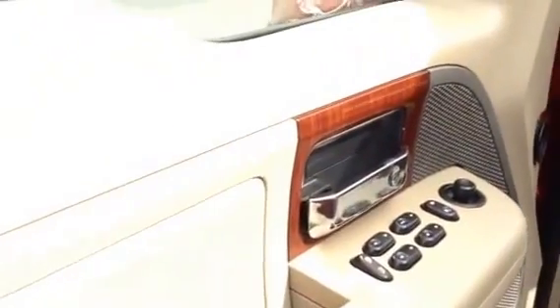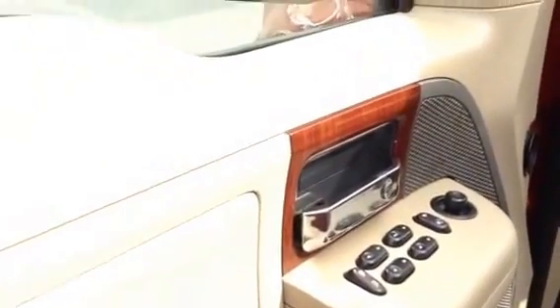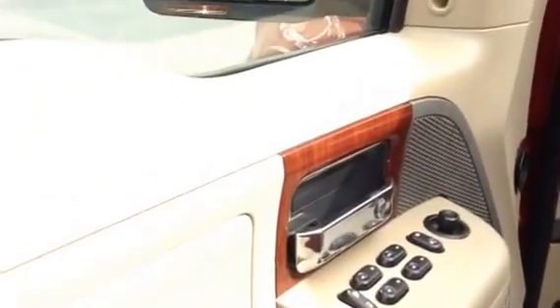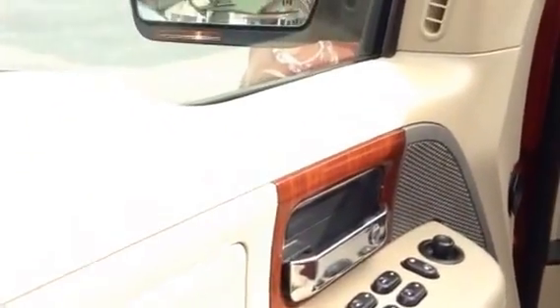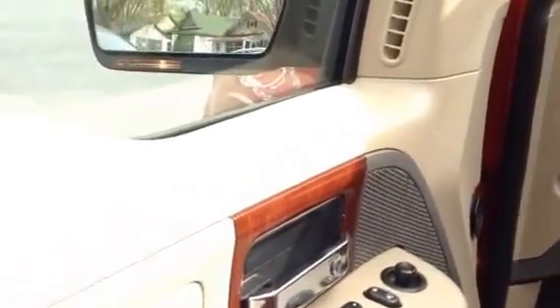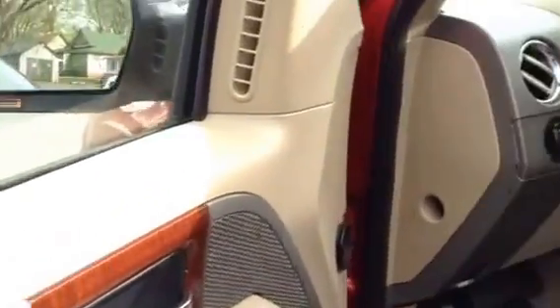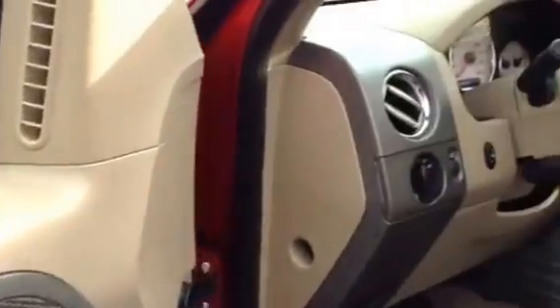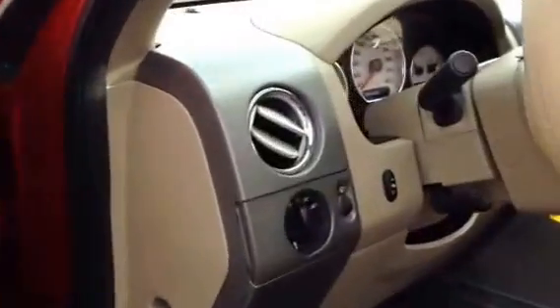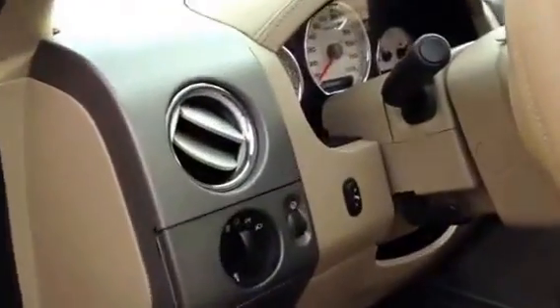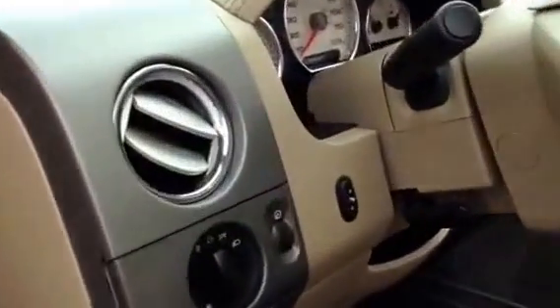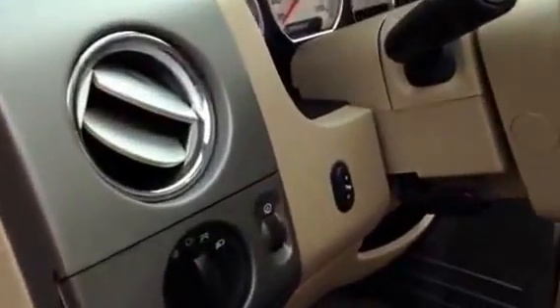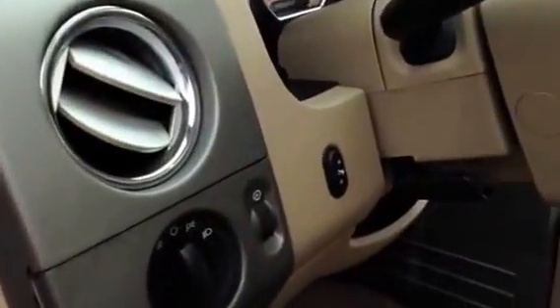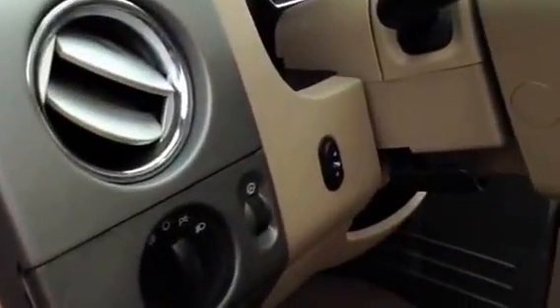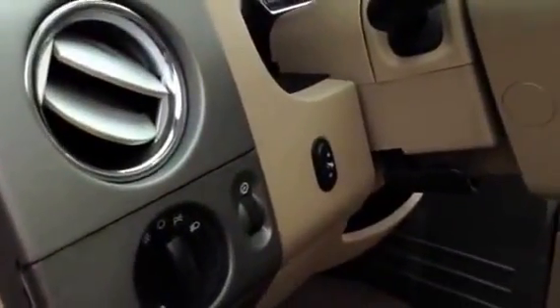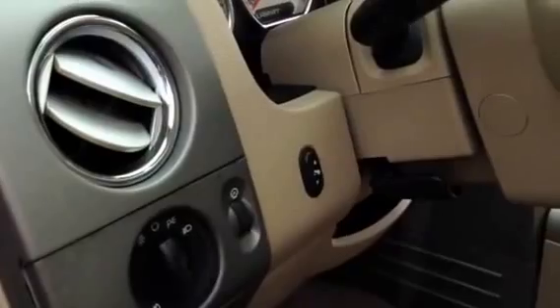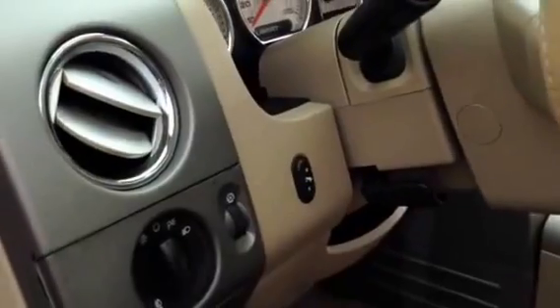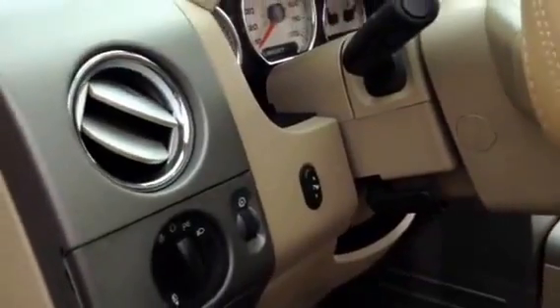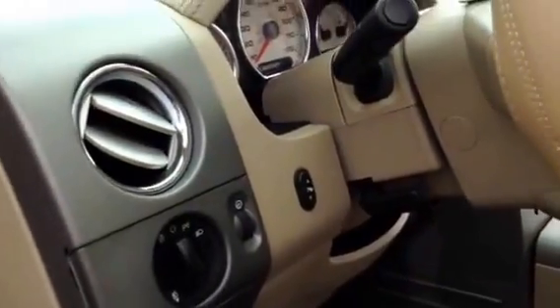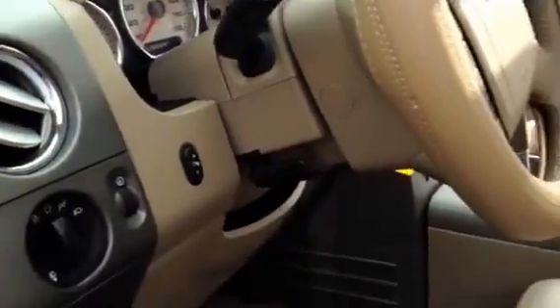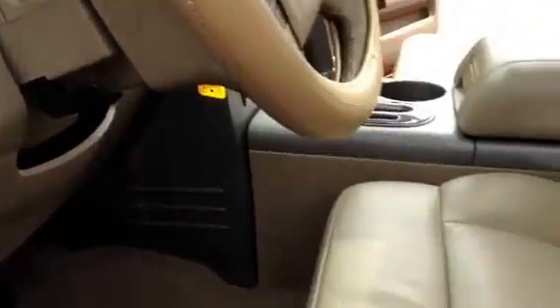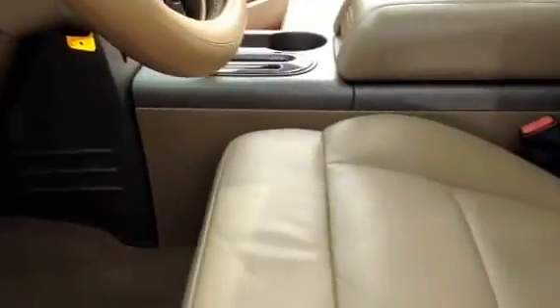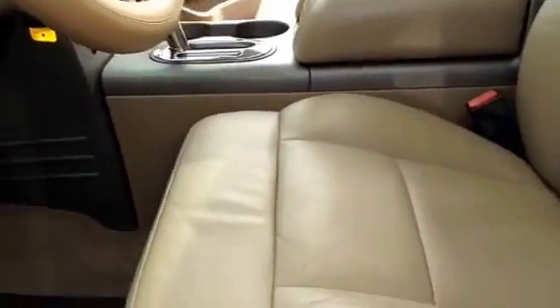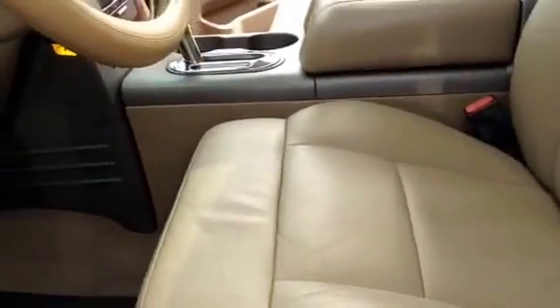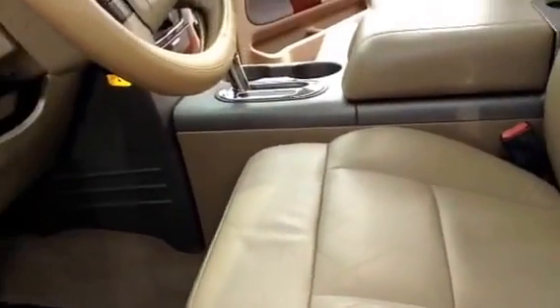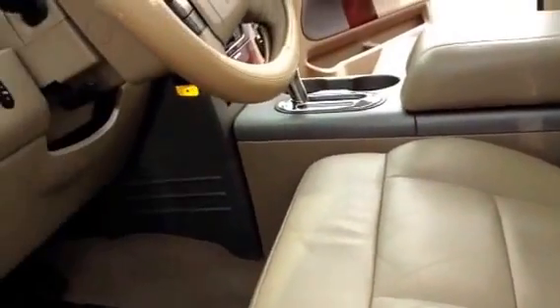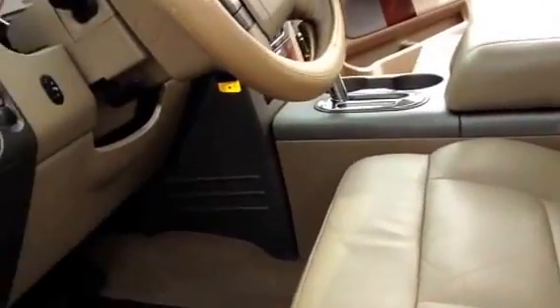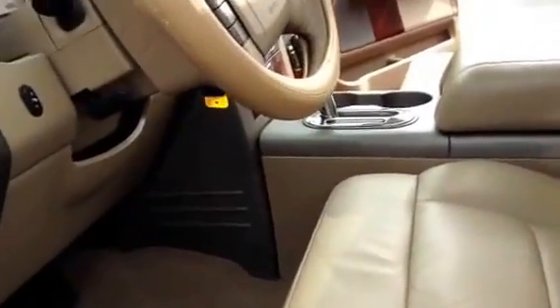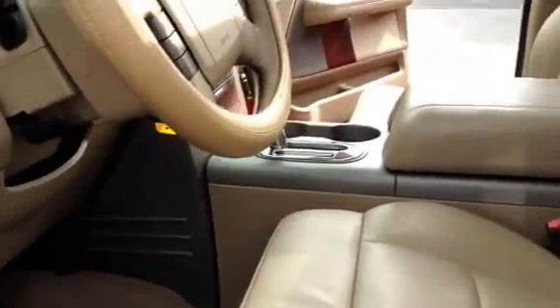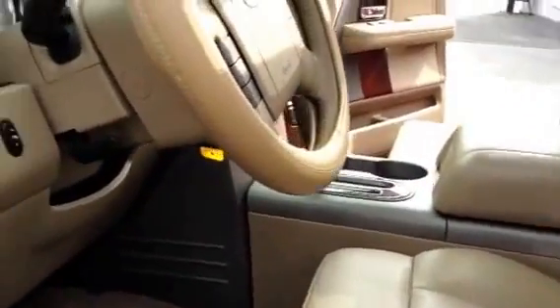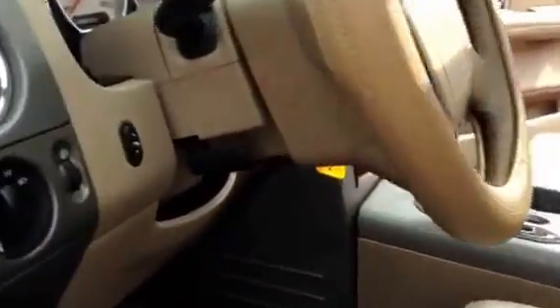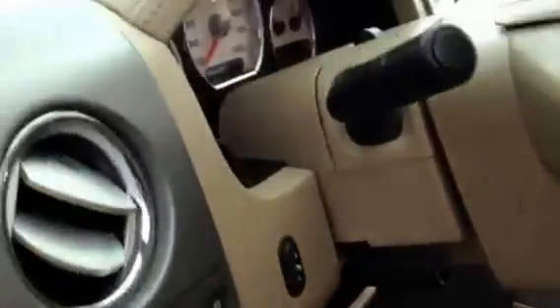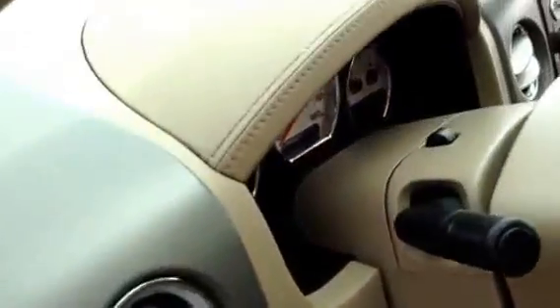Power windows, power door locks, power mirrors, power adjustable pedals, tilt and cruise, power driver's seat, and power passenger seat as well.